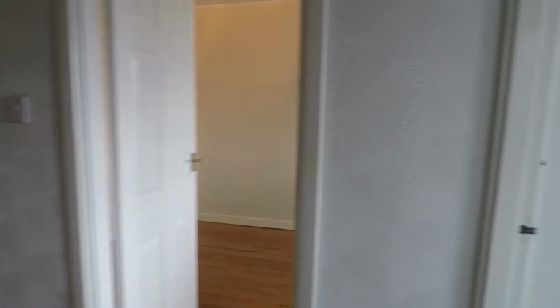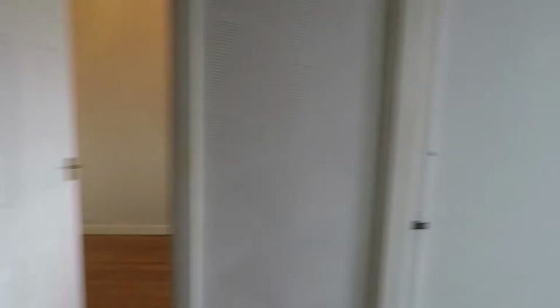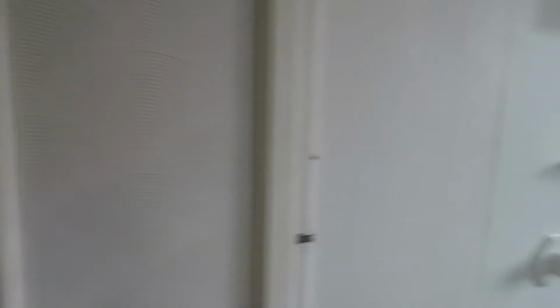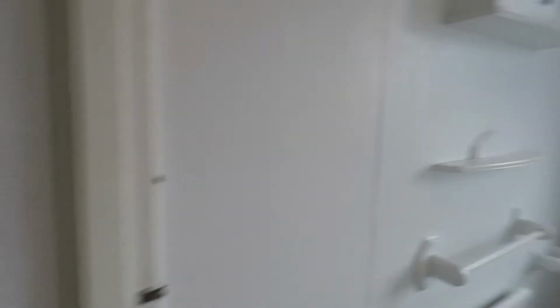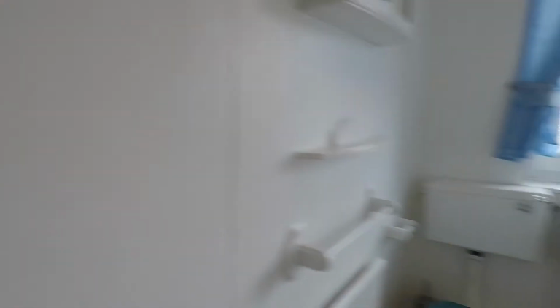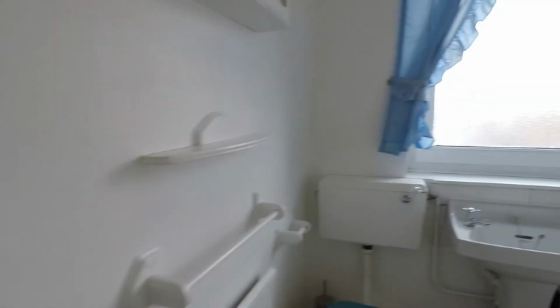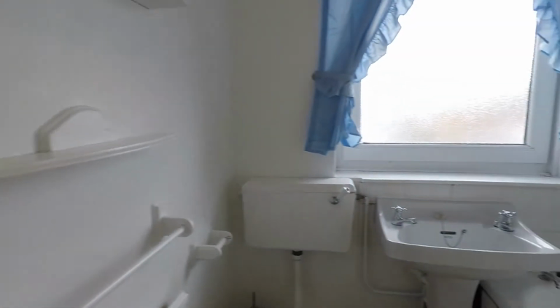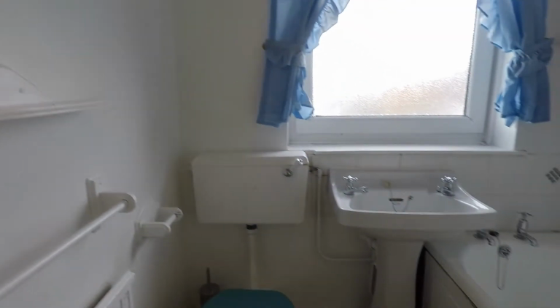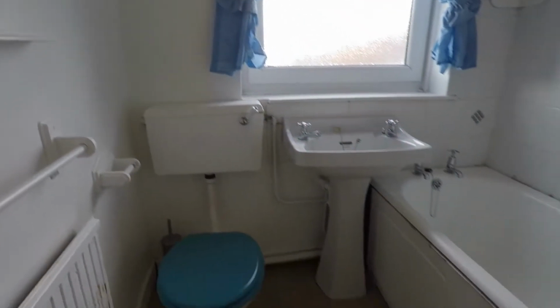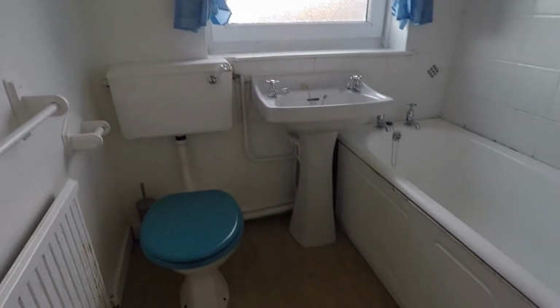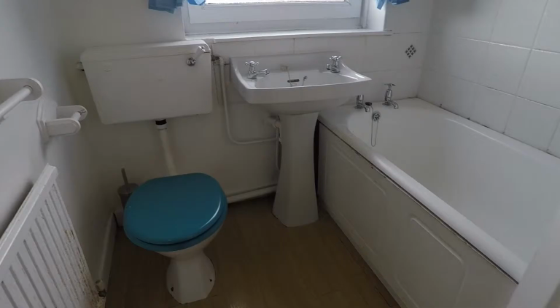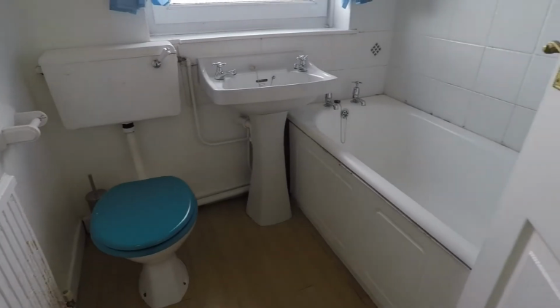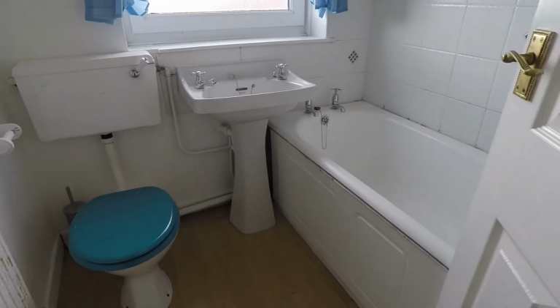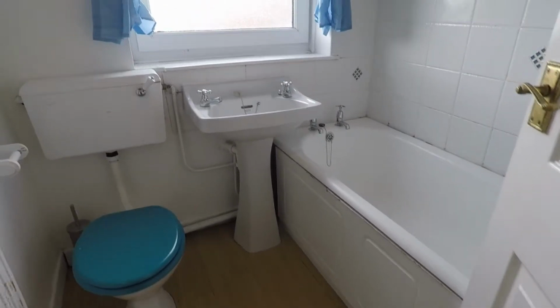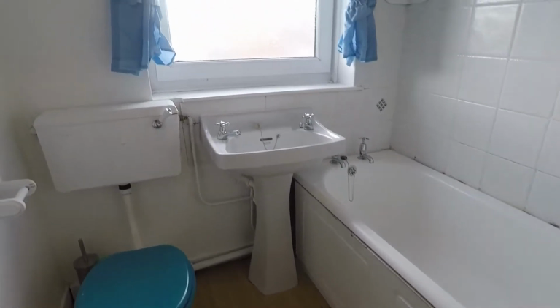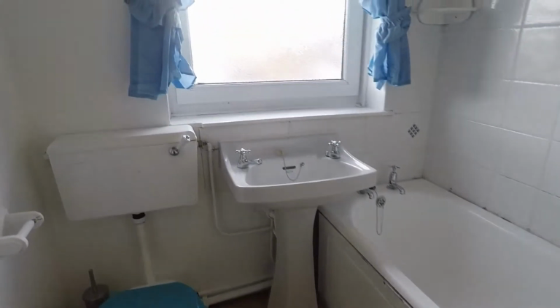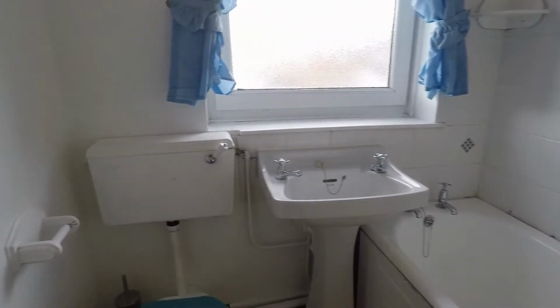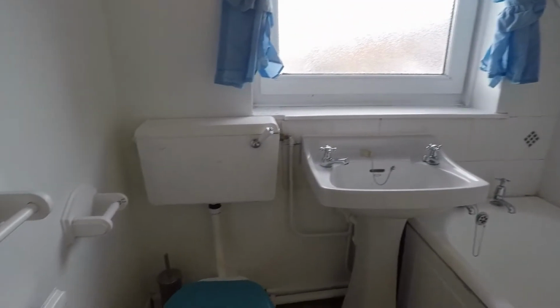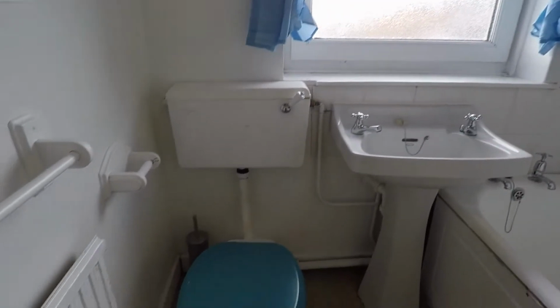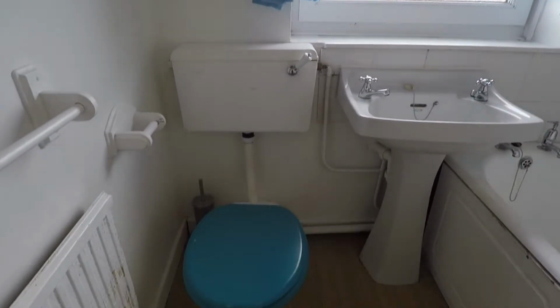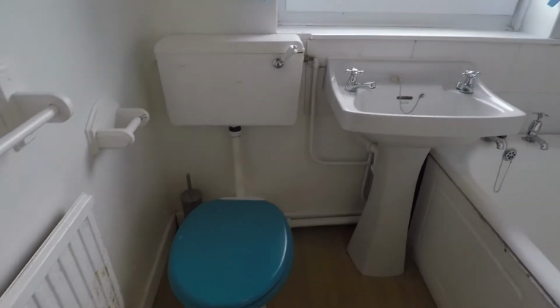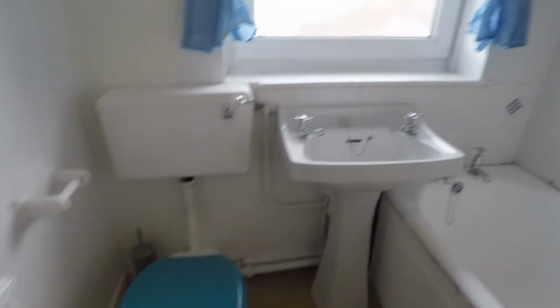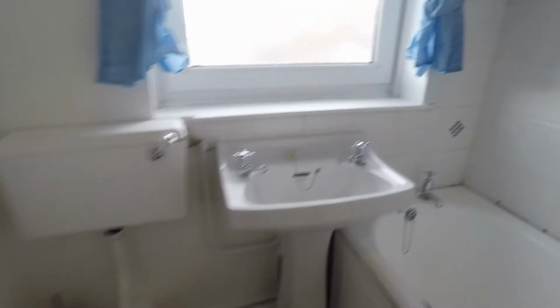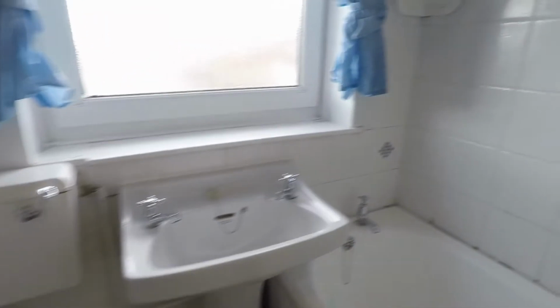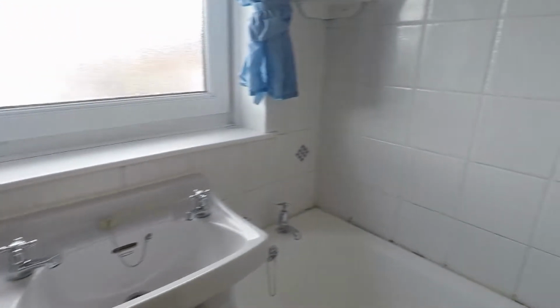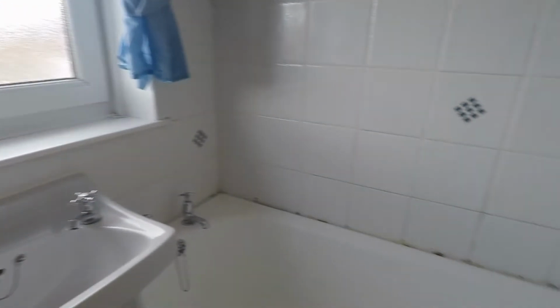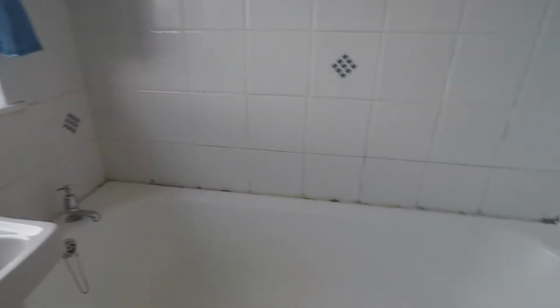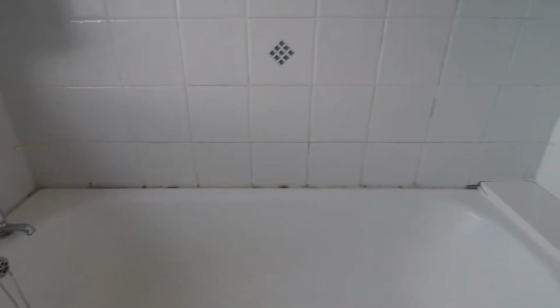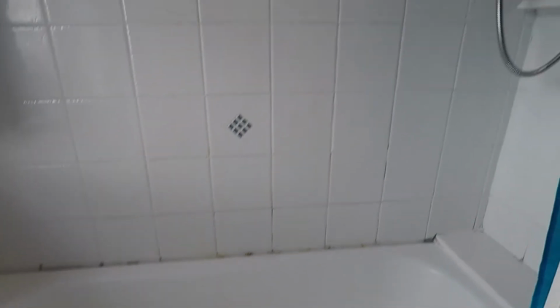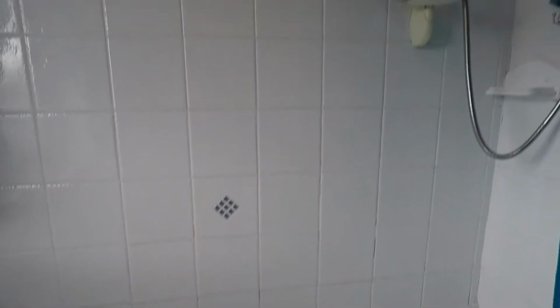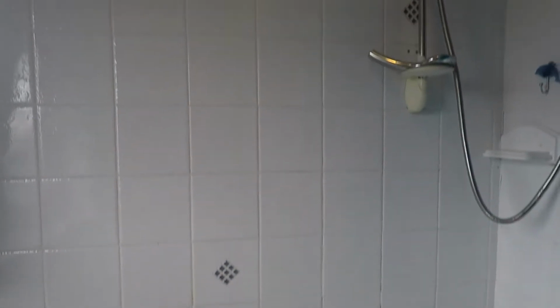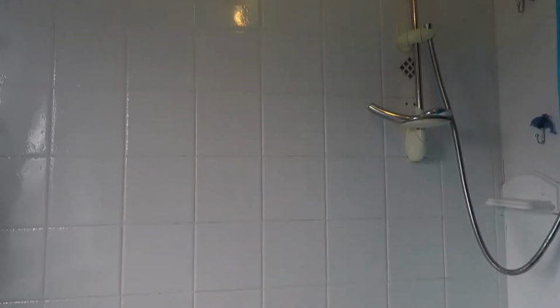The first room we'll go into is the bathroom. You've got a white bathroom suite with WC, hand basin, and a bath with shower overhead.